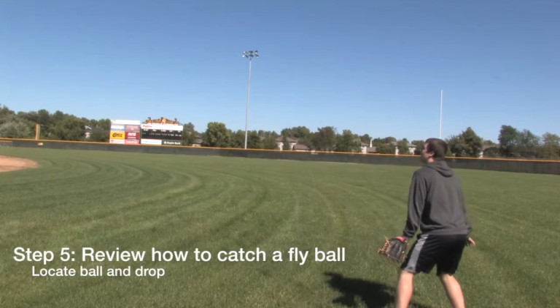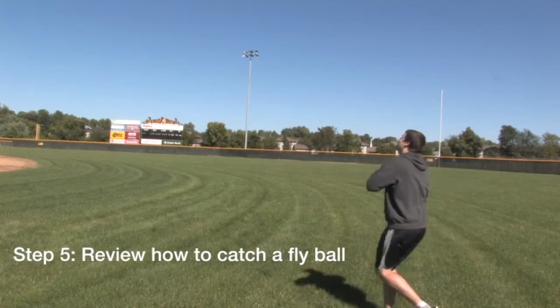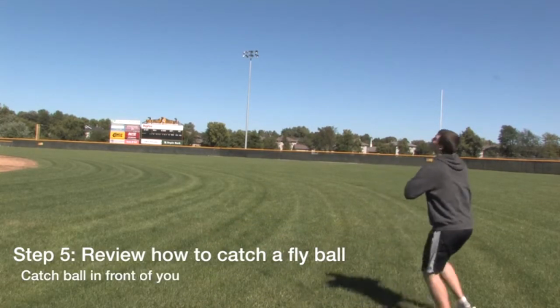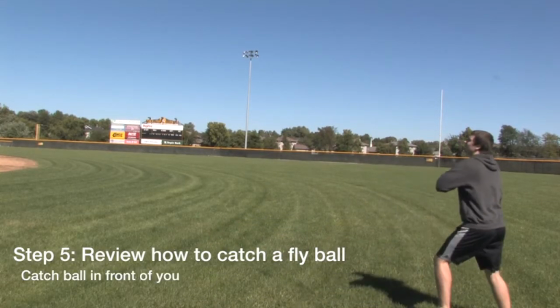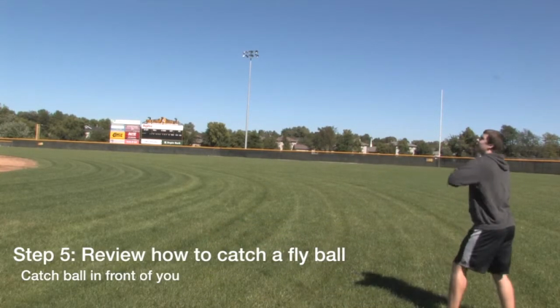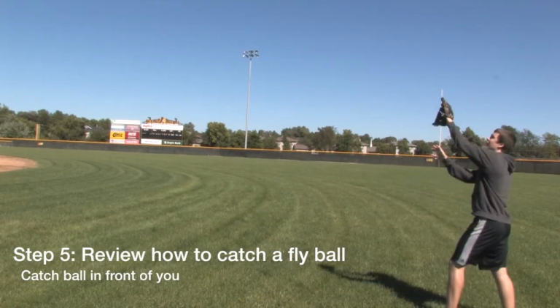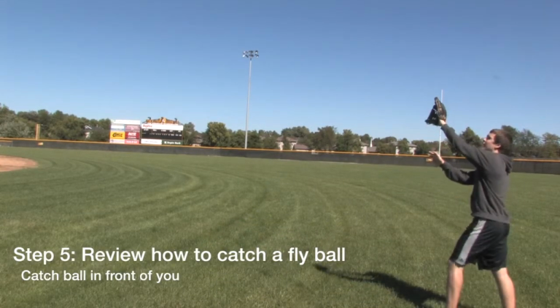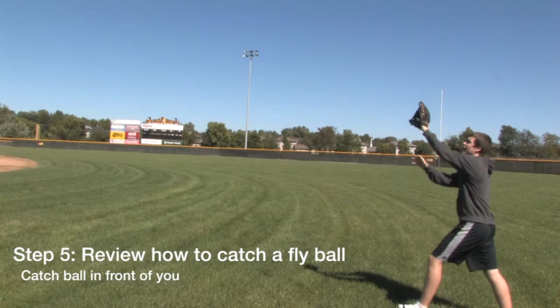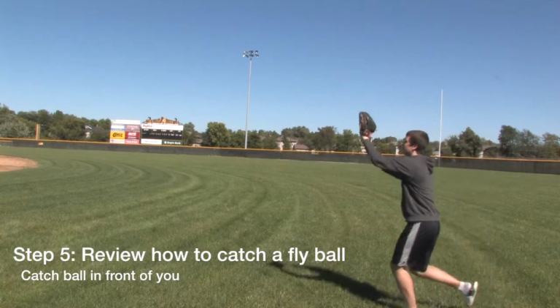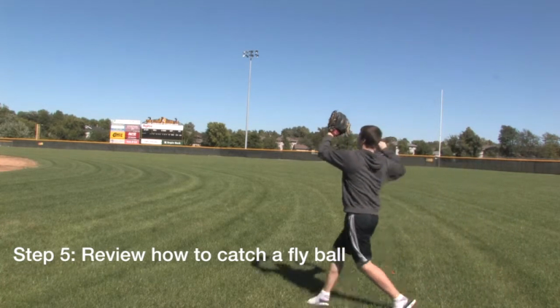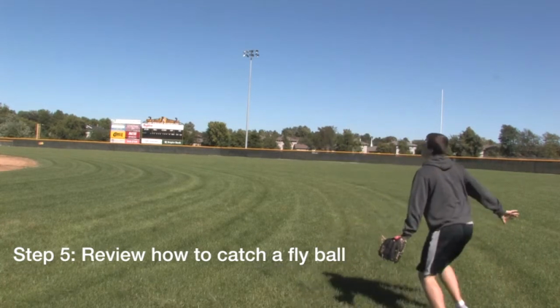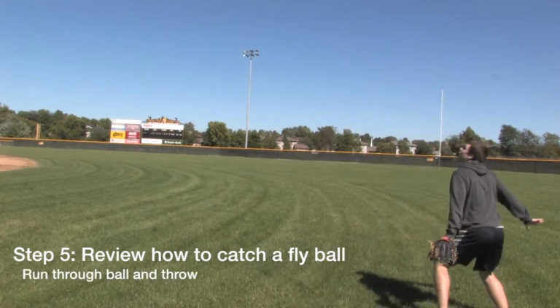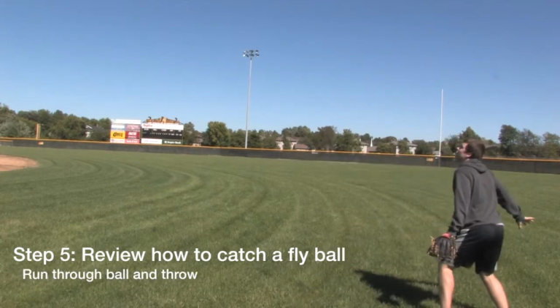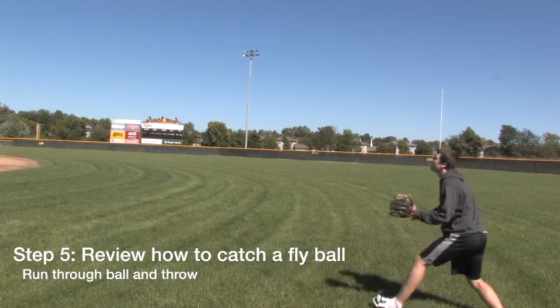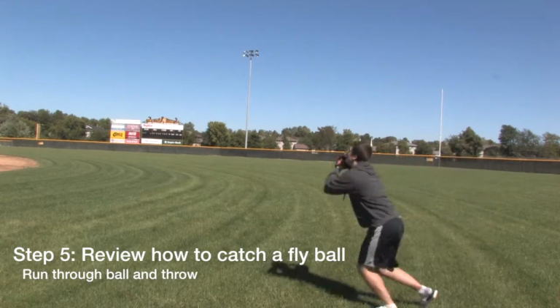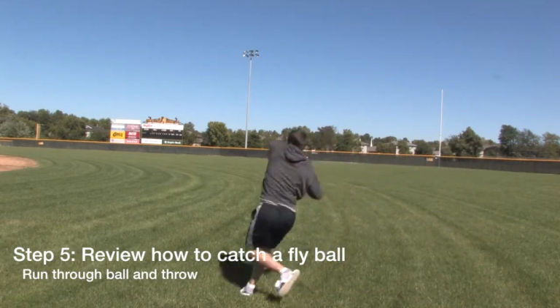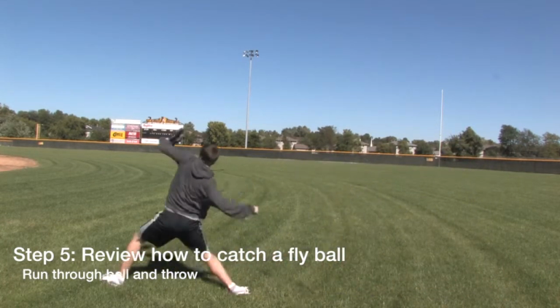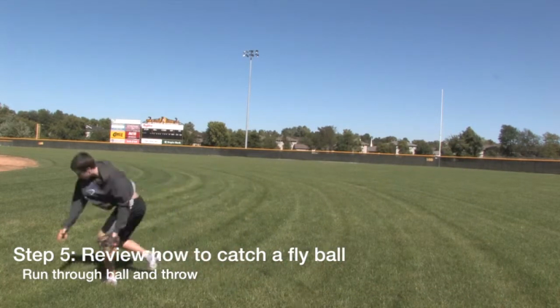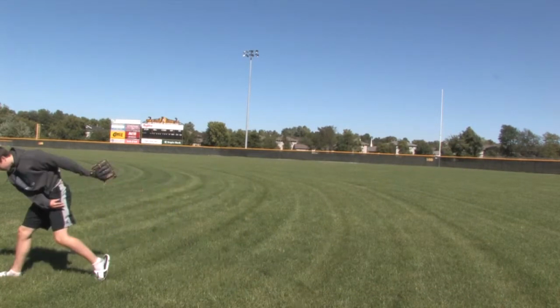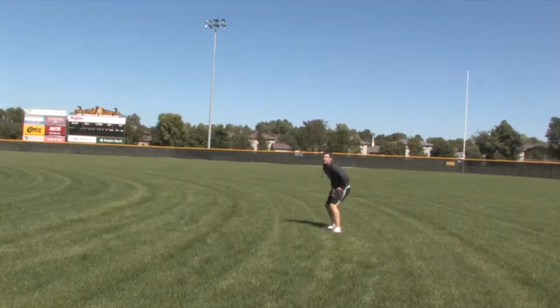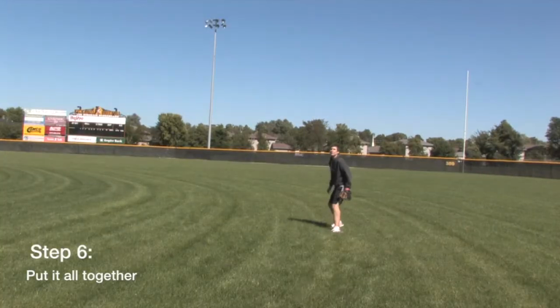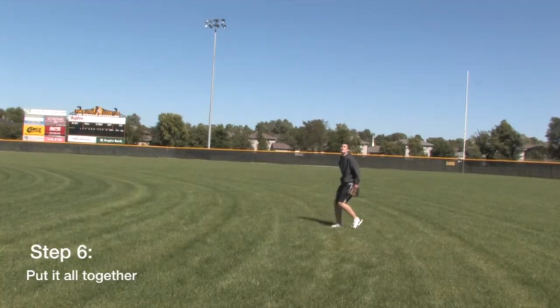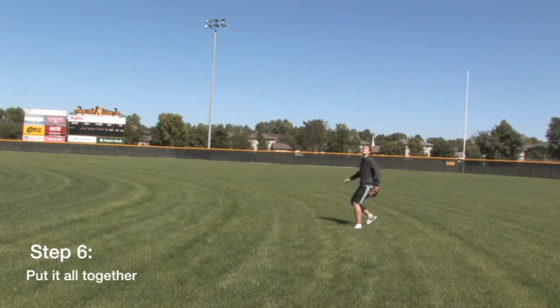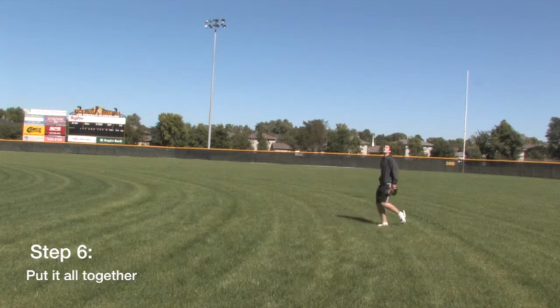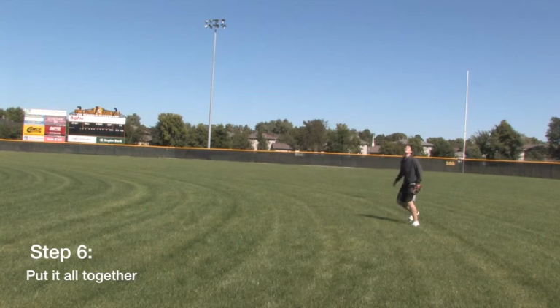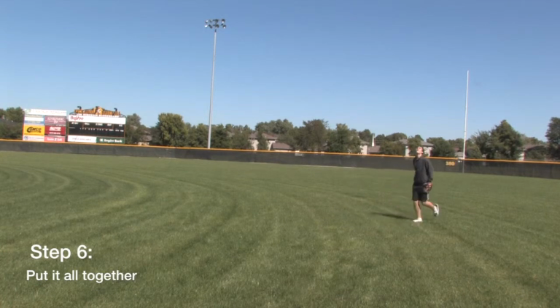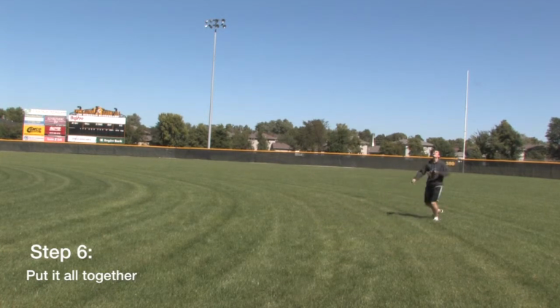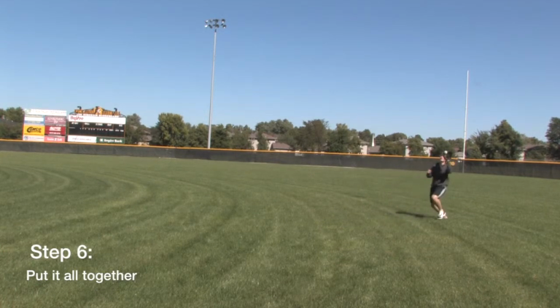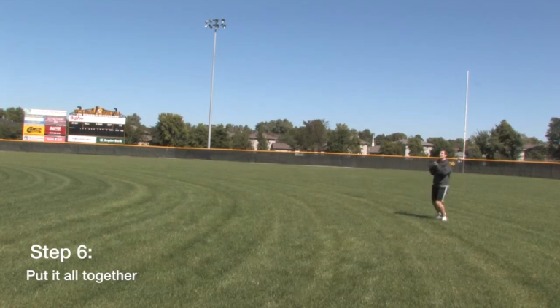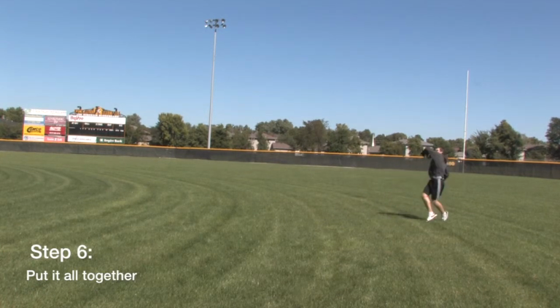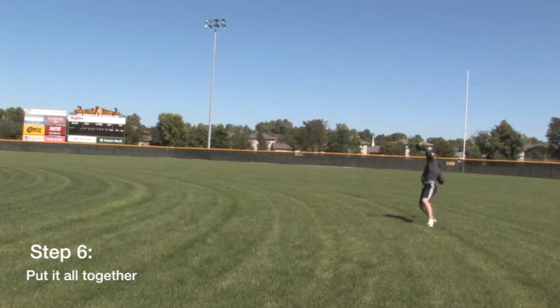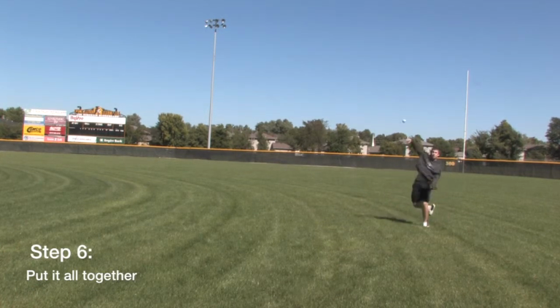Step five: review how to catch a fly ball. Step six: put it all together.